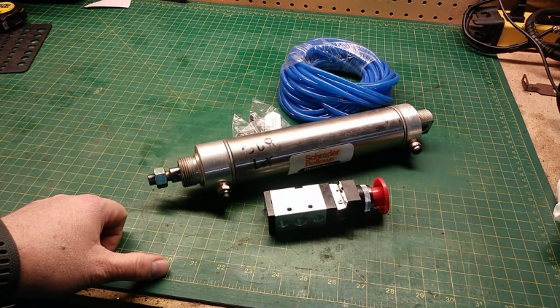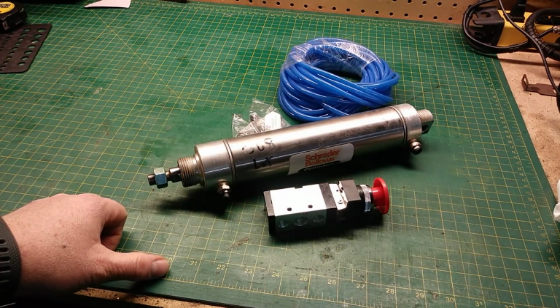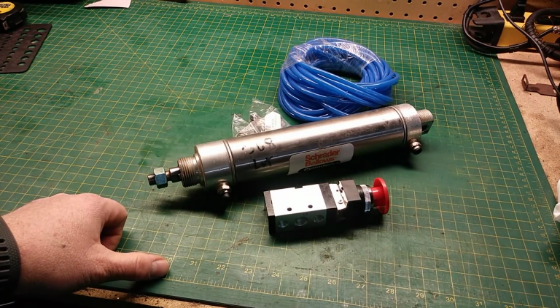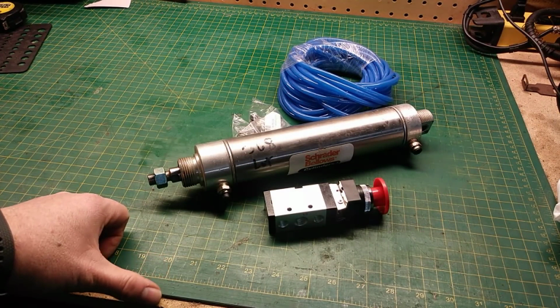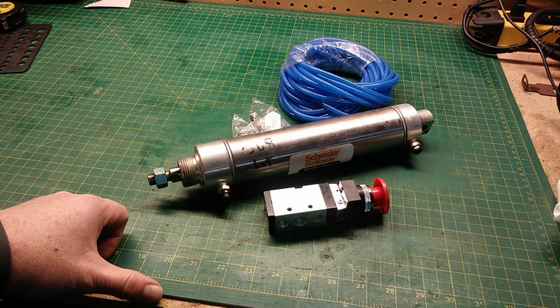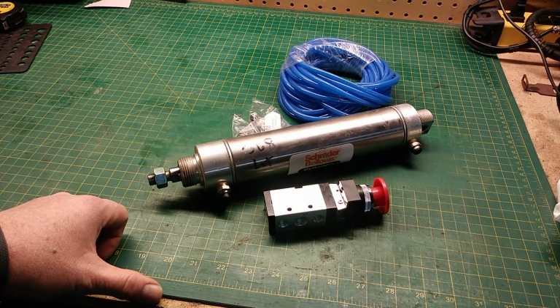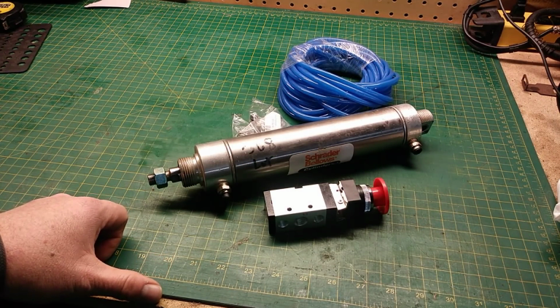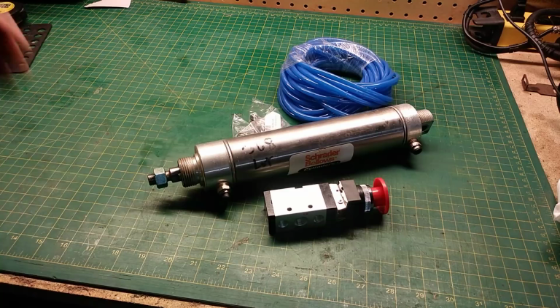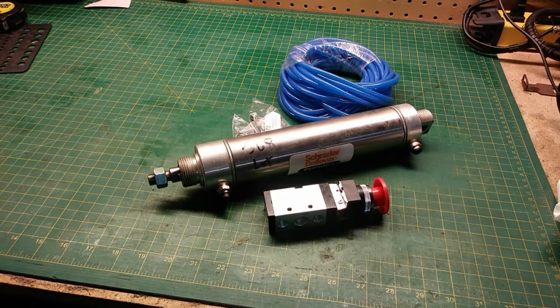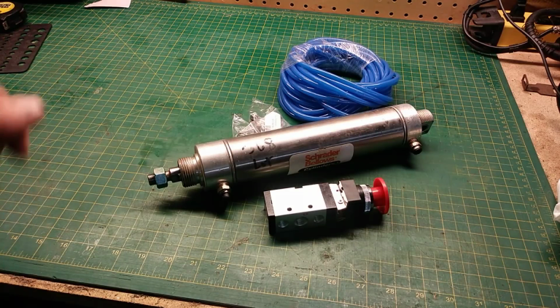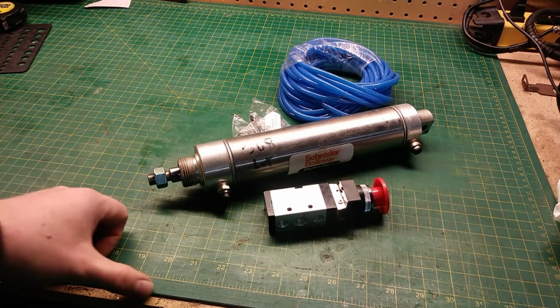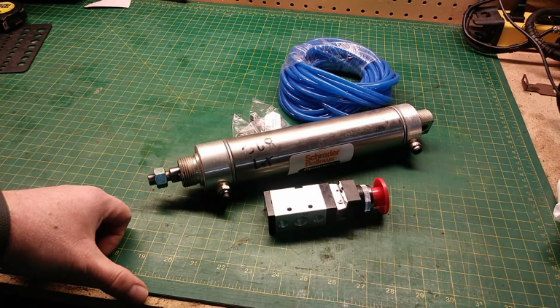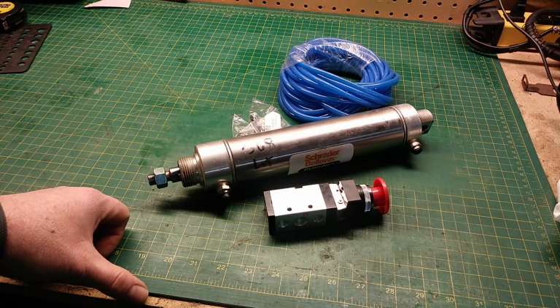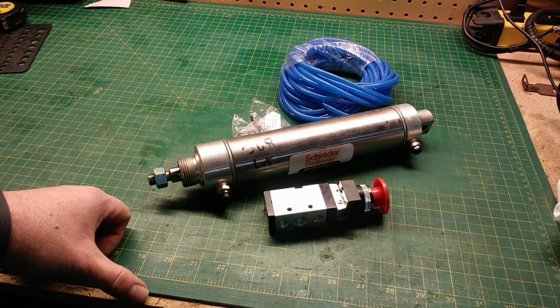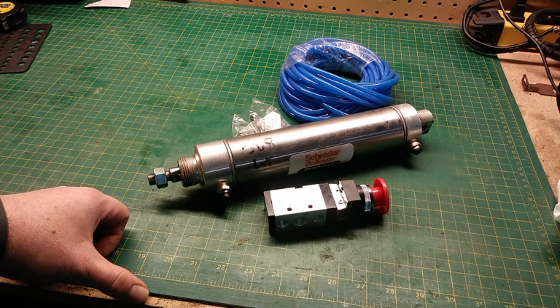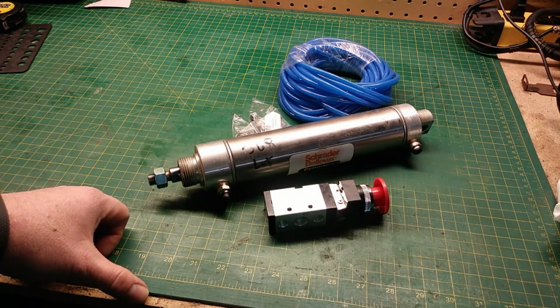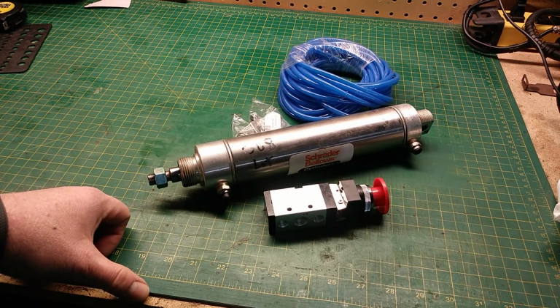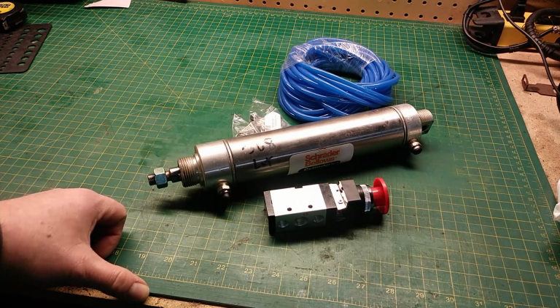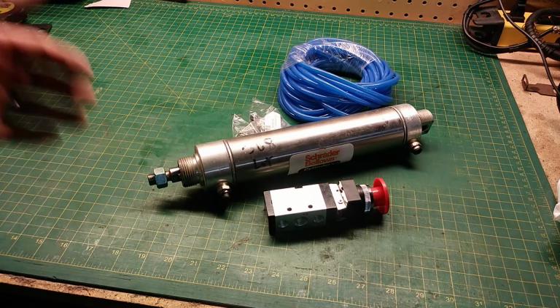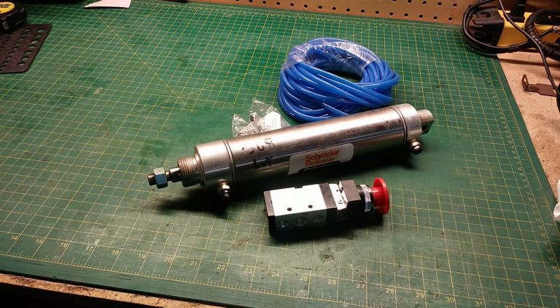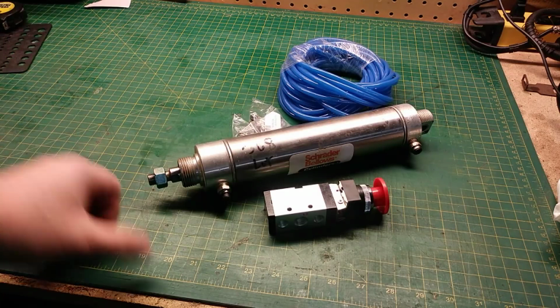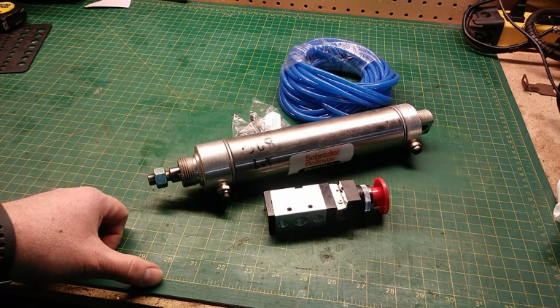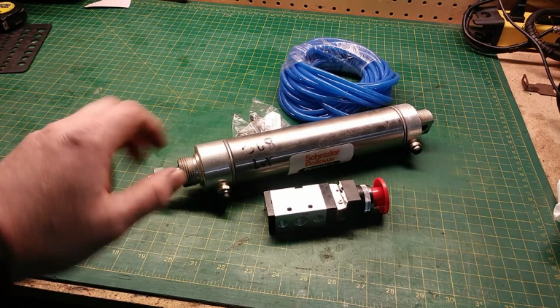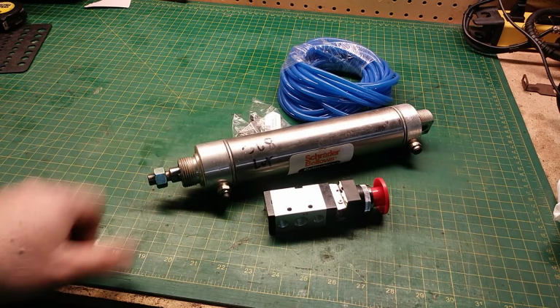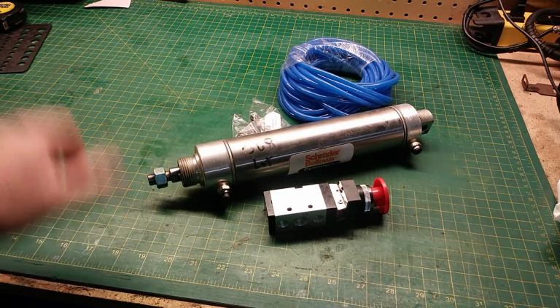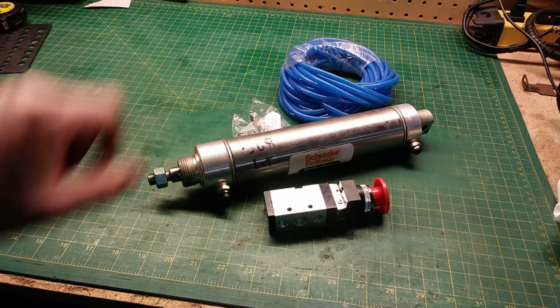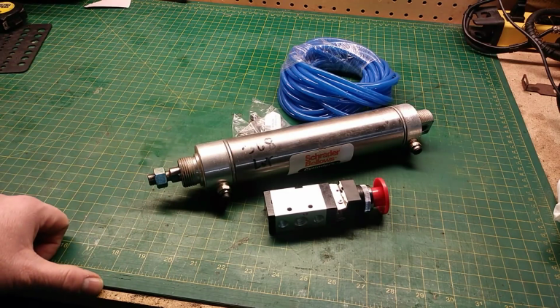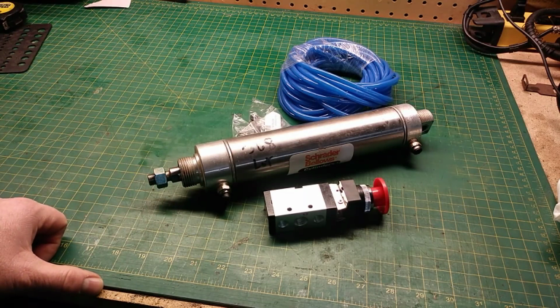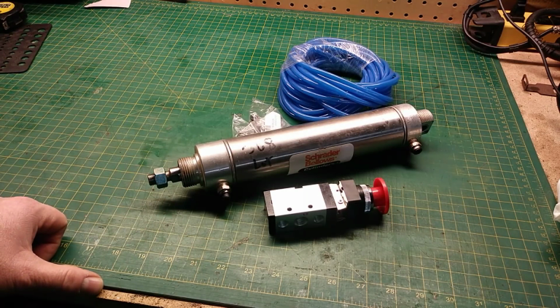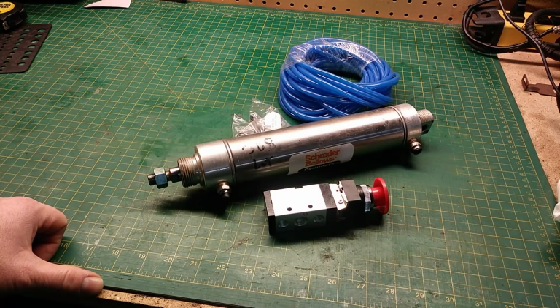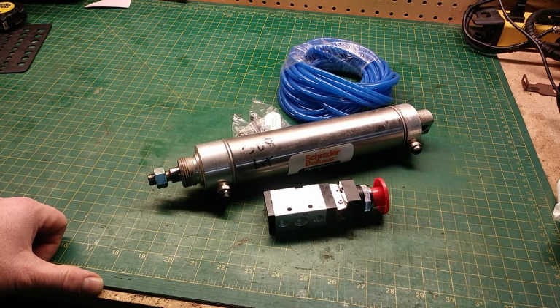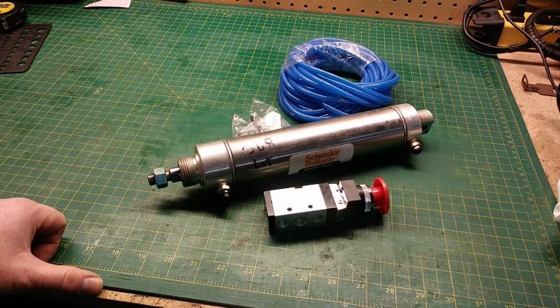Like and subscribe if you enjoy do-it-yourself projects. I also sneak in a review every now and then for things I find intriguing, so watch the rest of this video — you might find something you want to build.